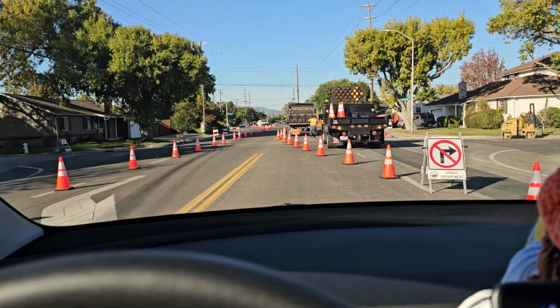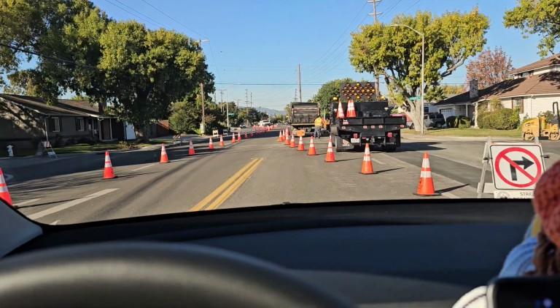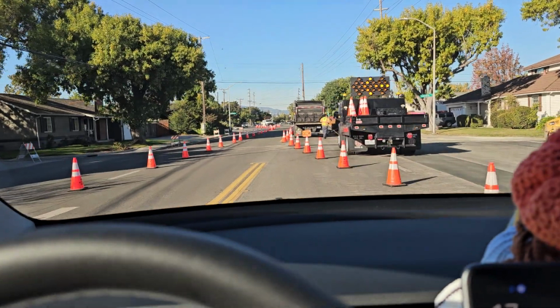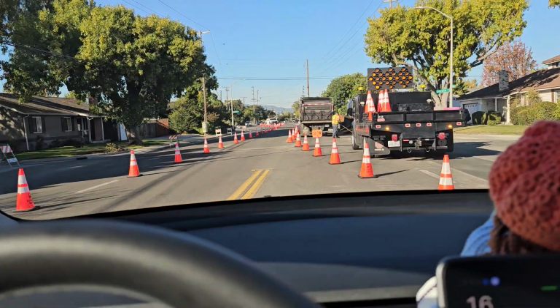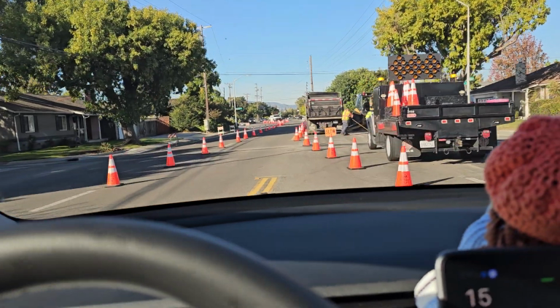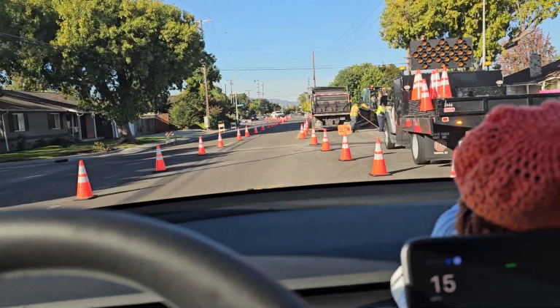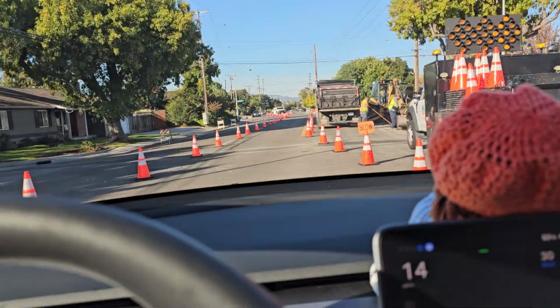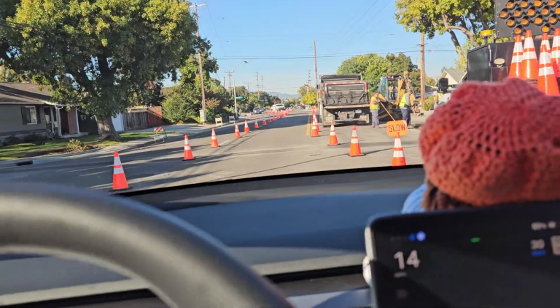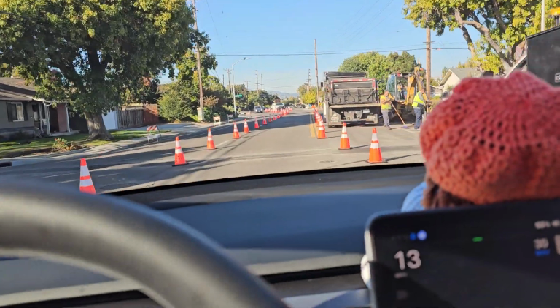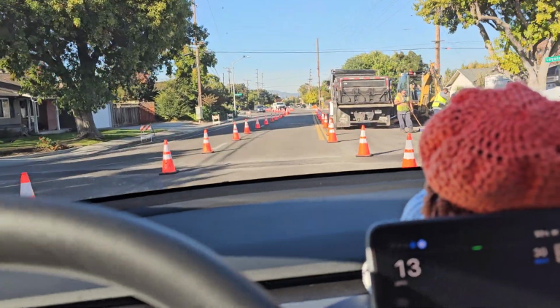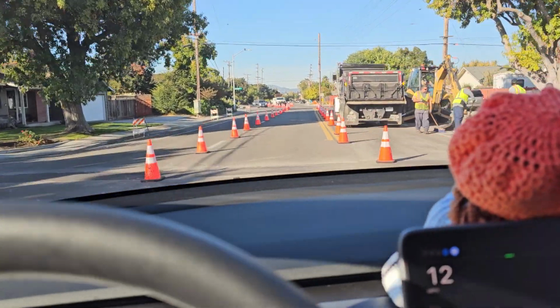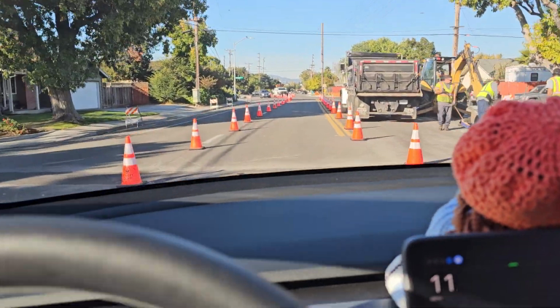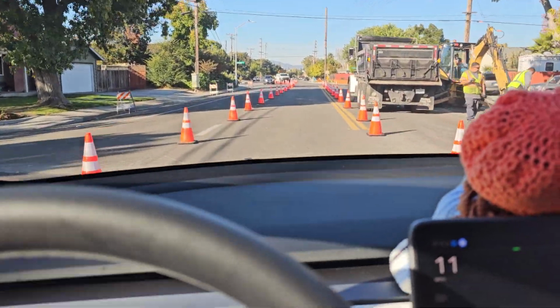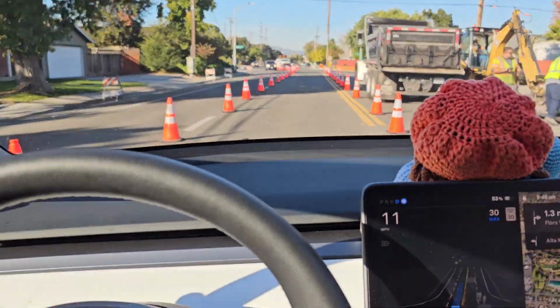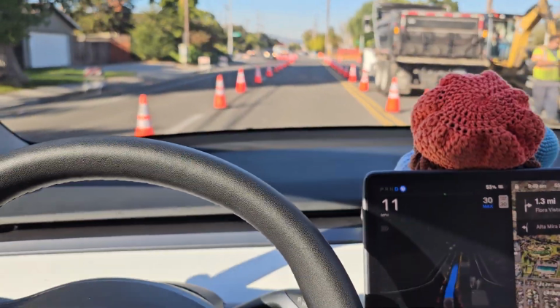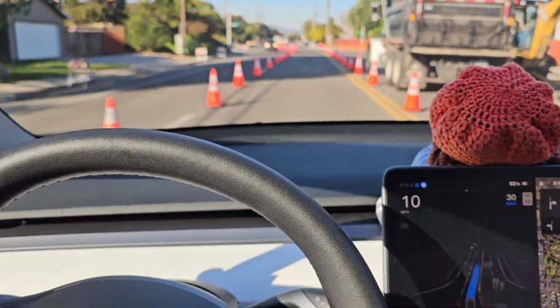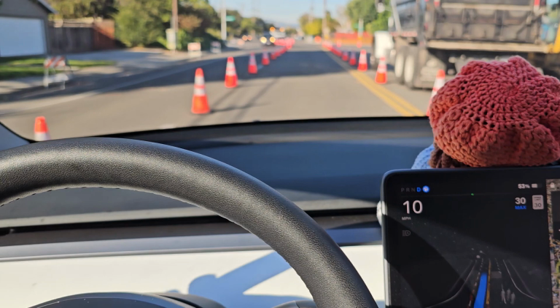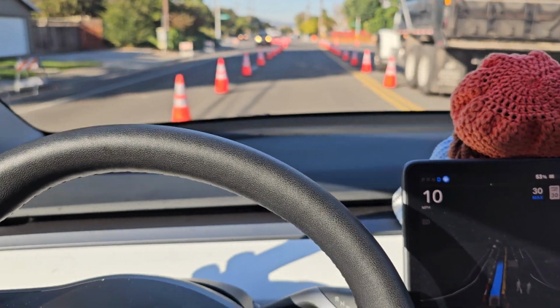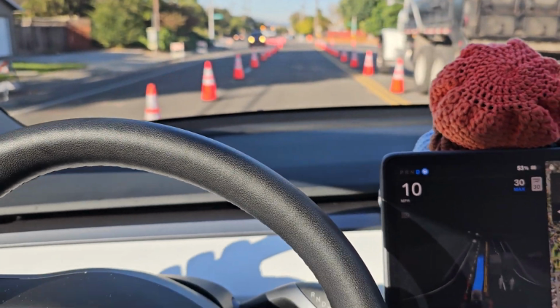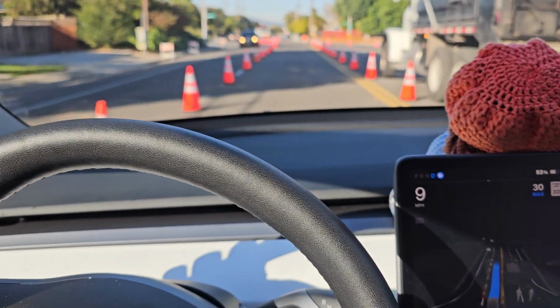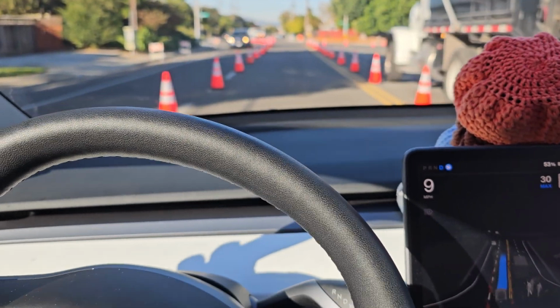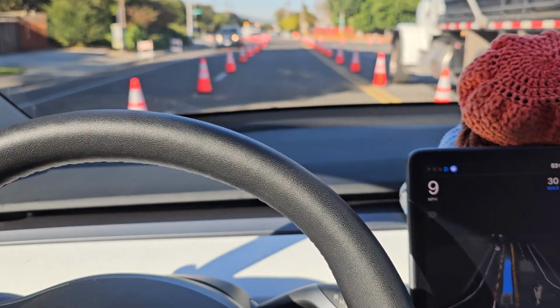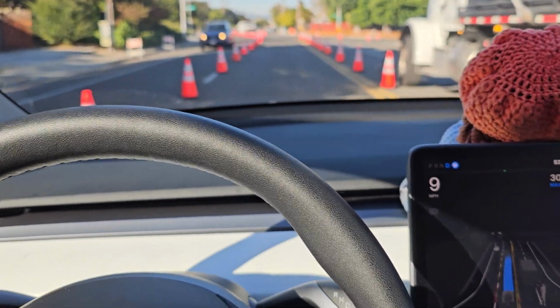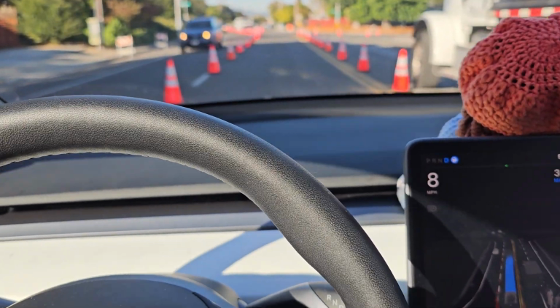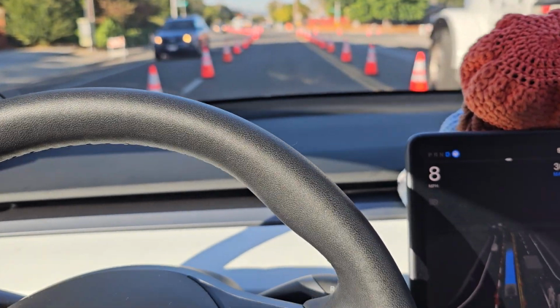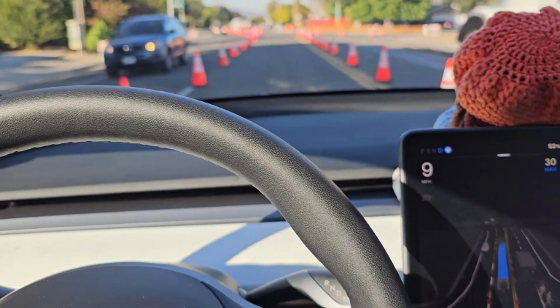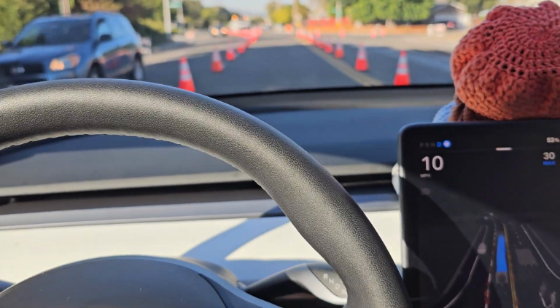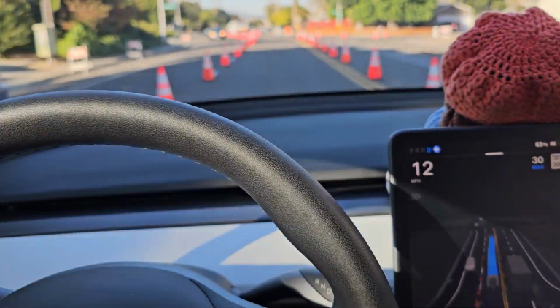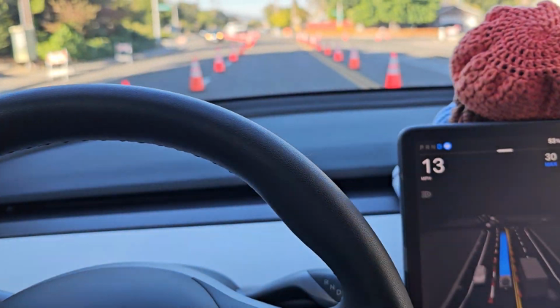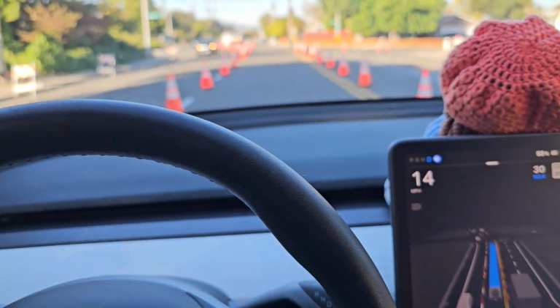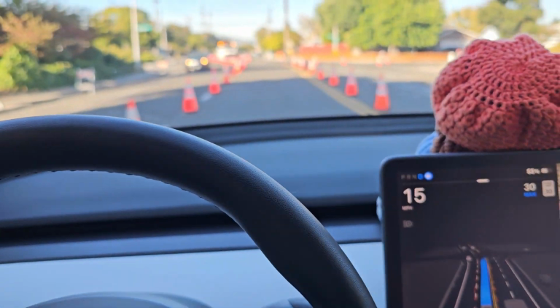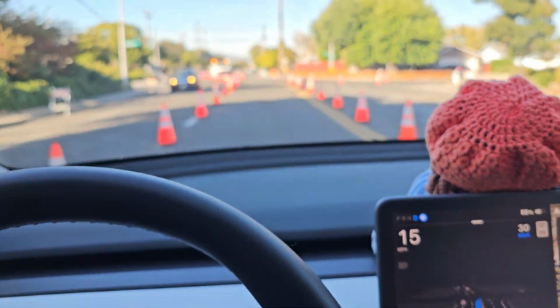Can the car navigate the cones? It's doing well. I'm letting it drive itself. It's going really slow though, but okay, I'm gonna push the pedal because it's going too slow.